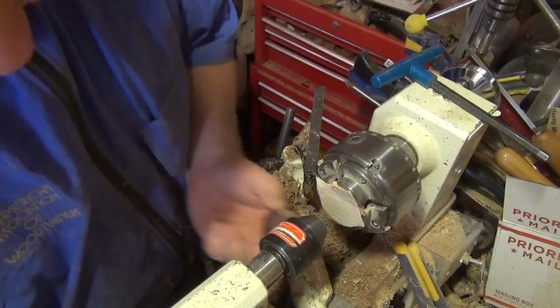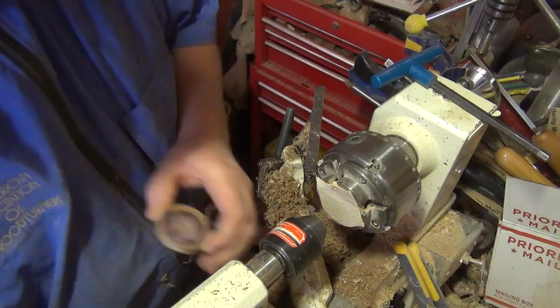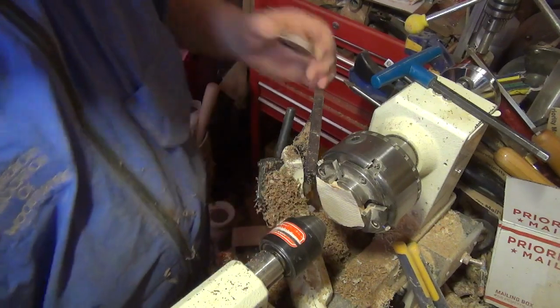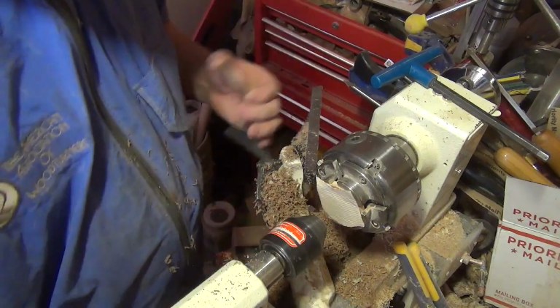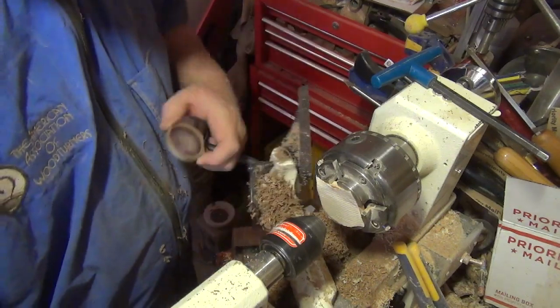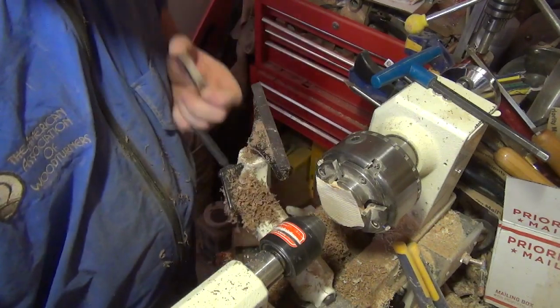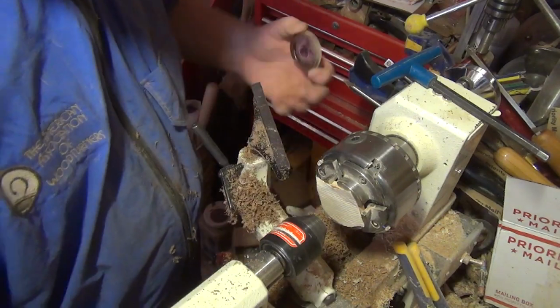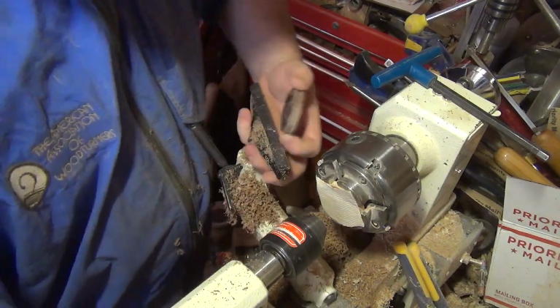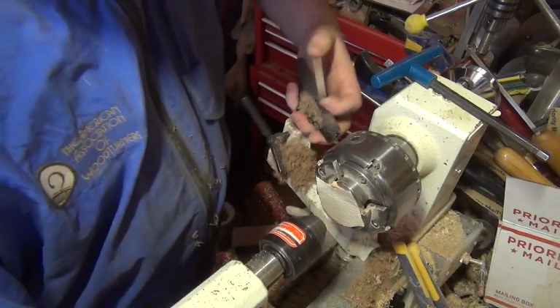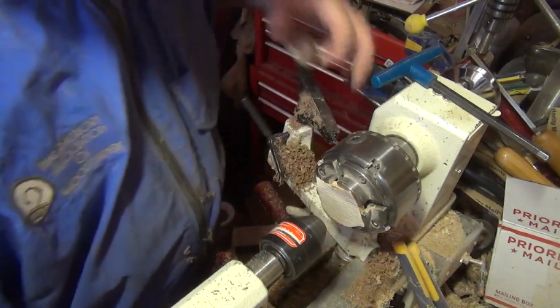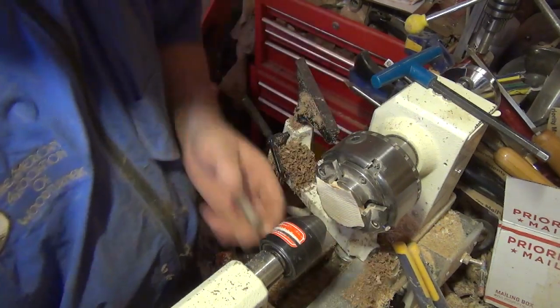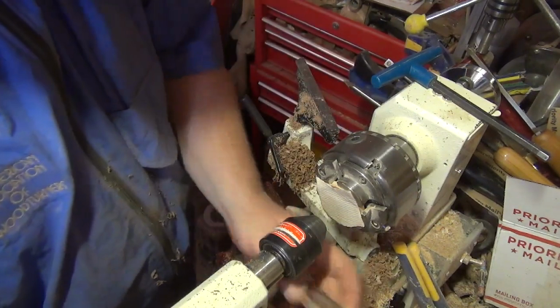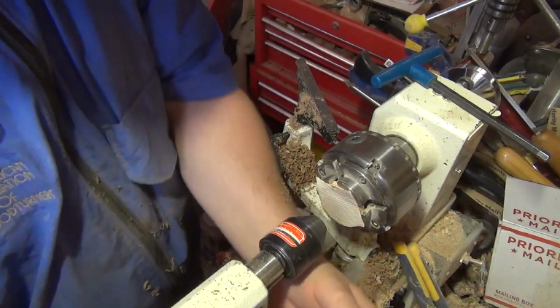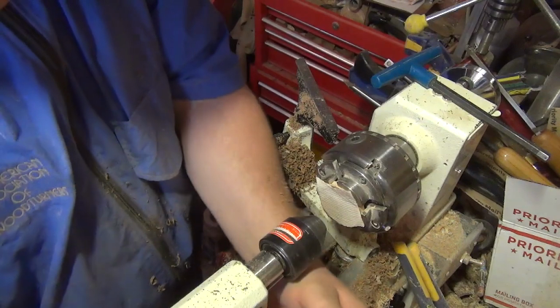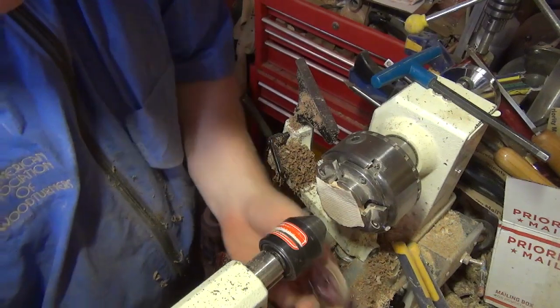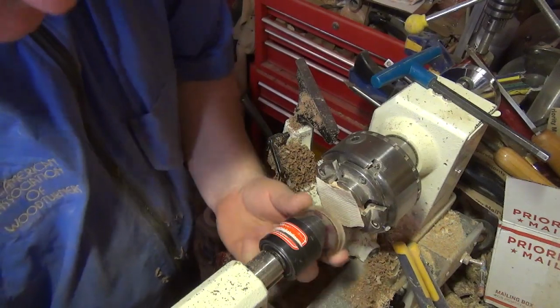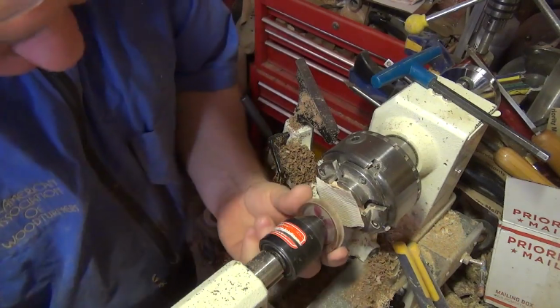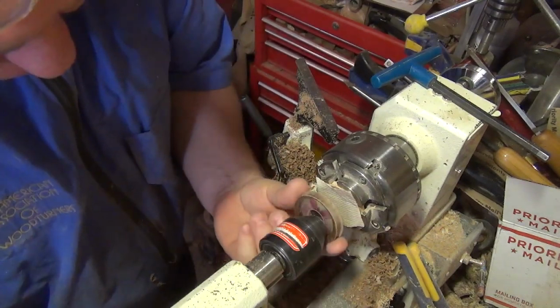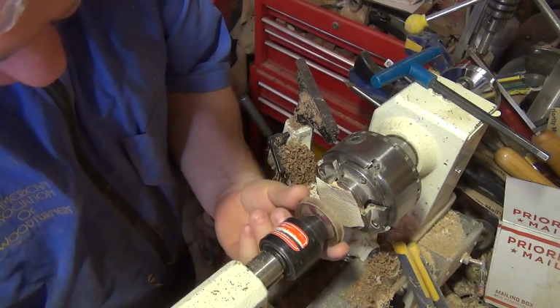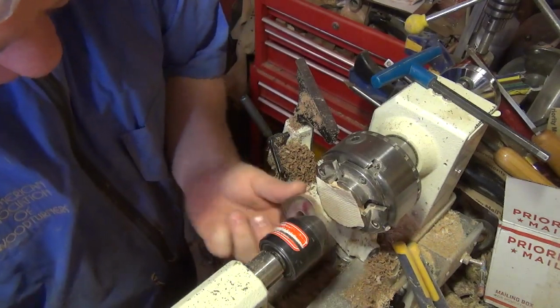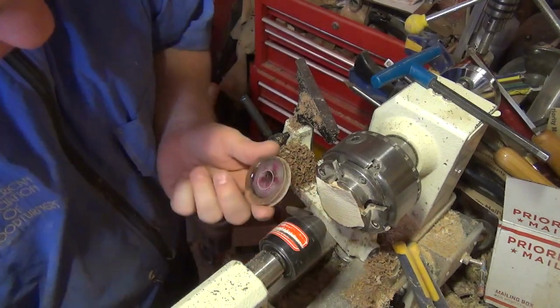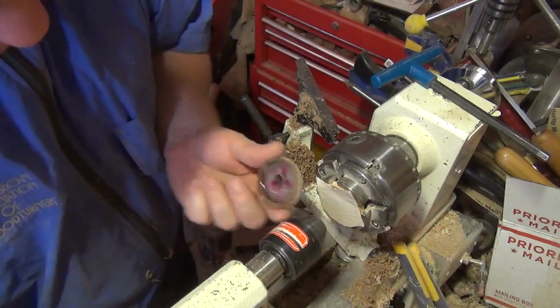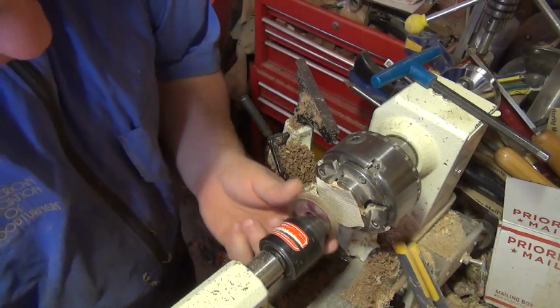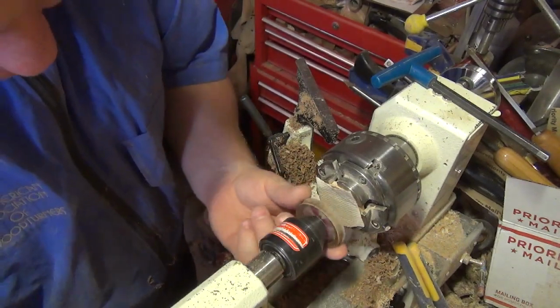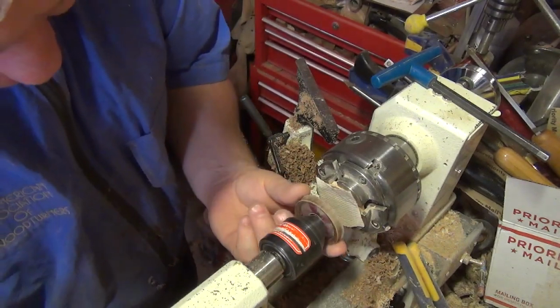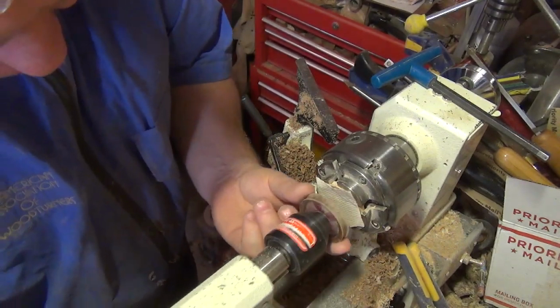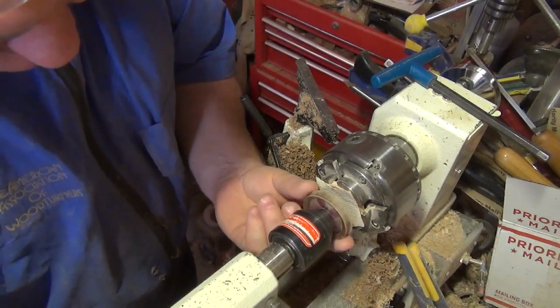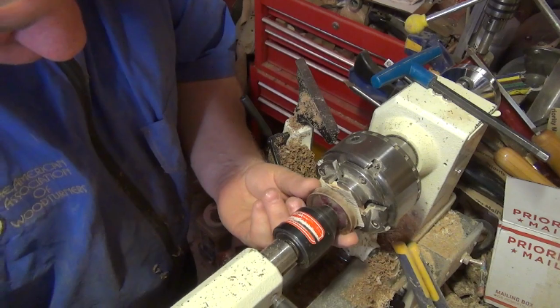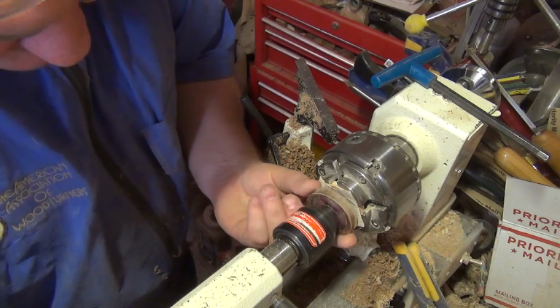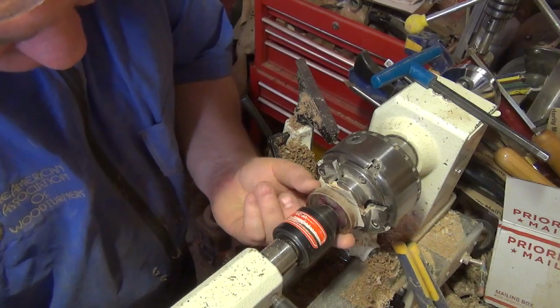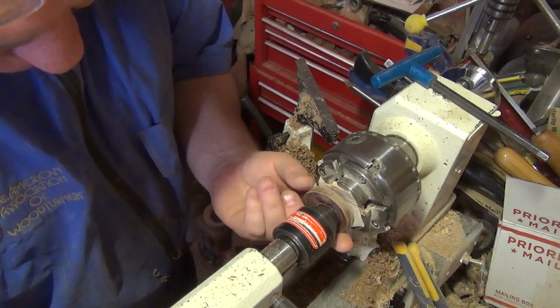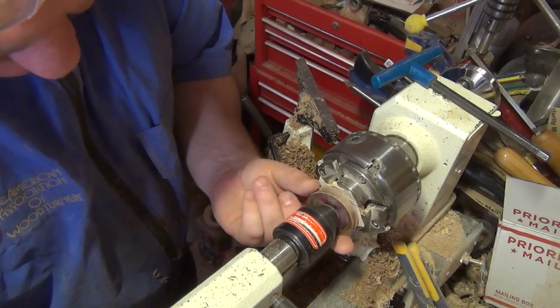I'm using the tailstock kind of as a reference. It doesn't have to be perfectly centered because I kind of think when they're slightly off-centered it actually gives them a little bit of character.